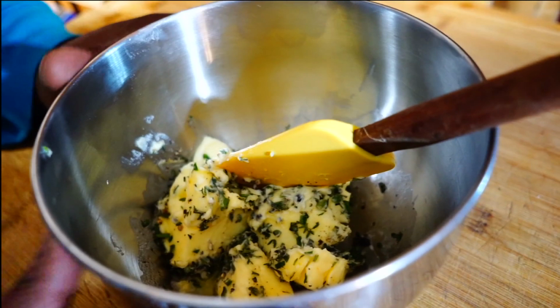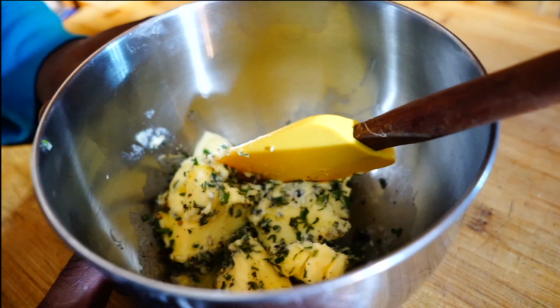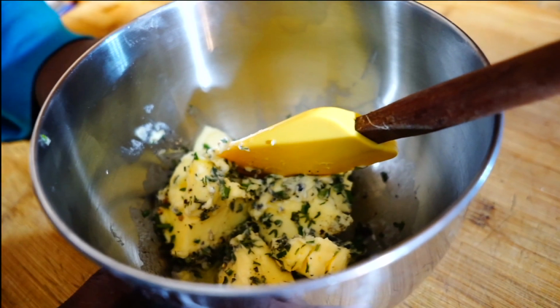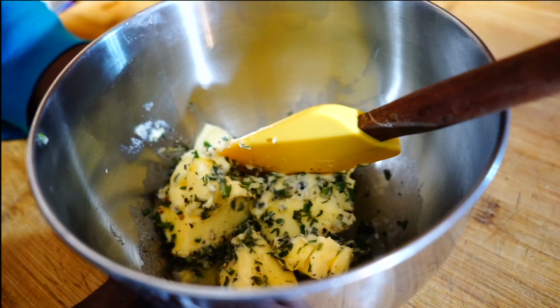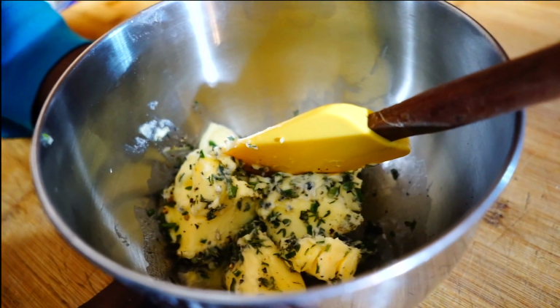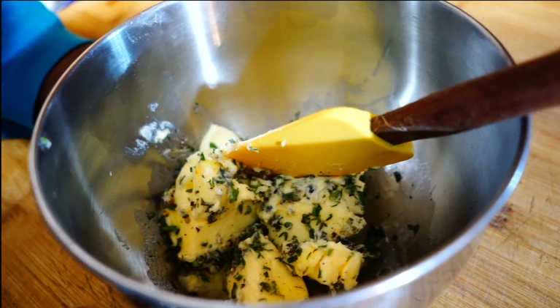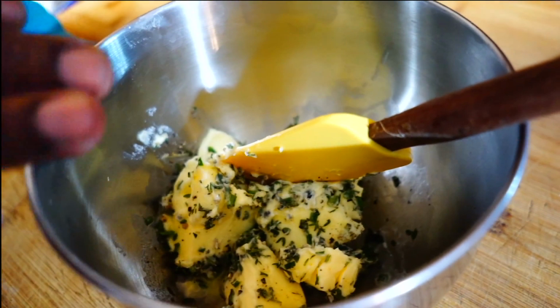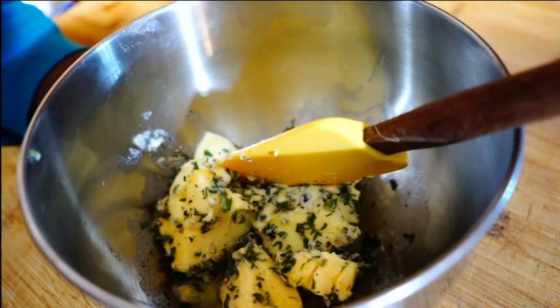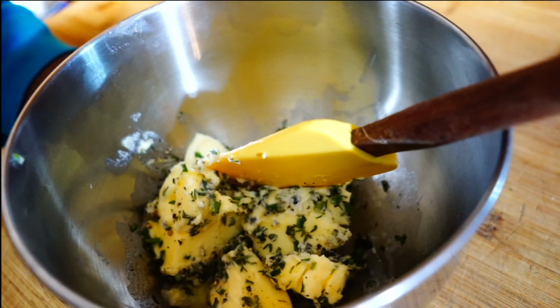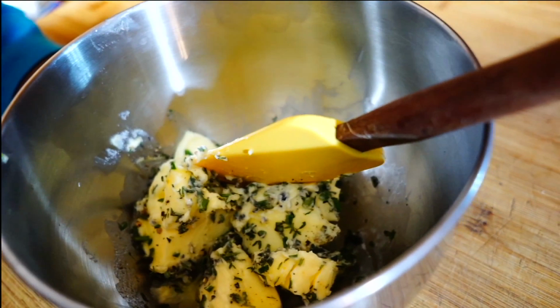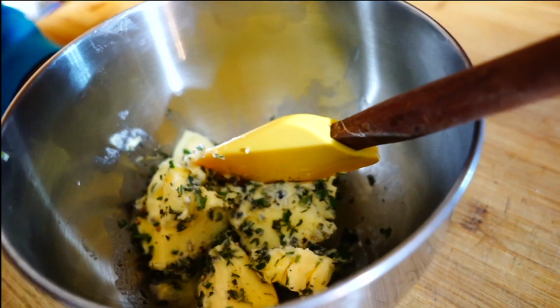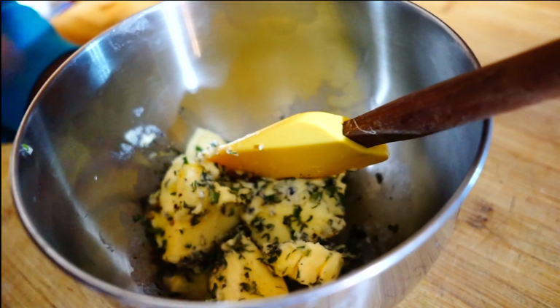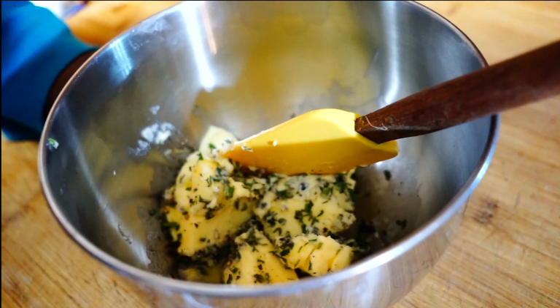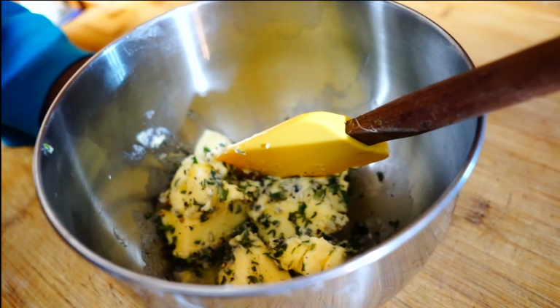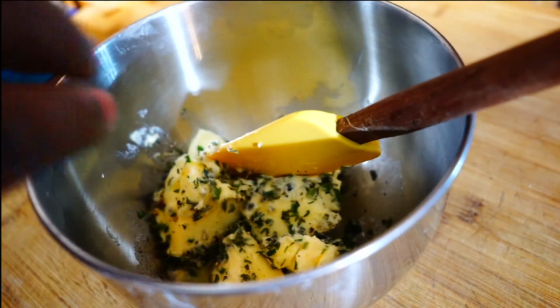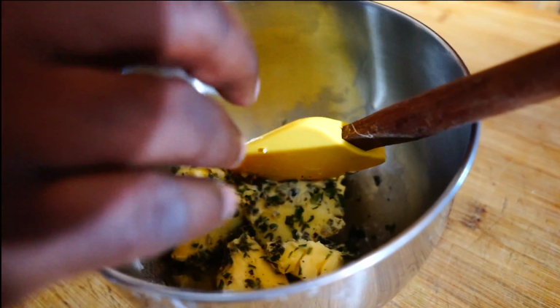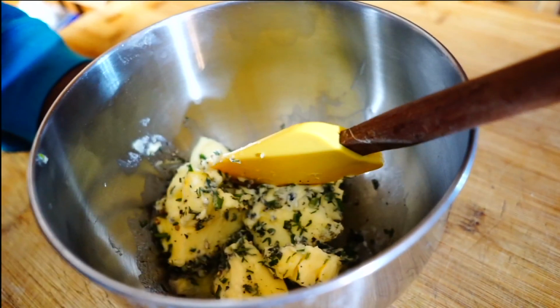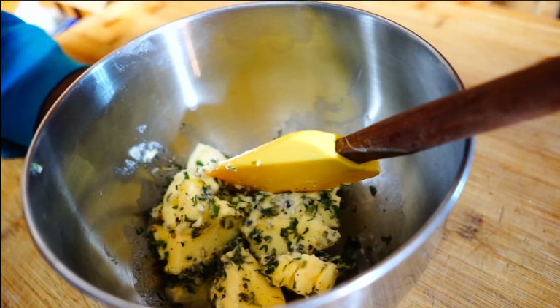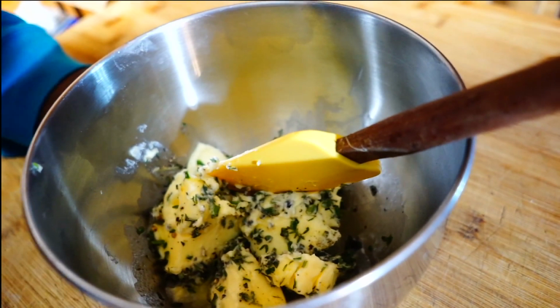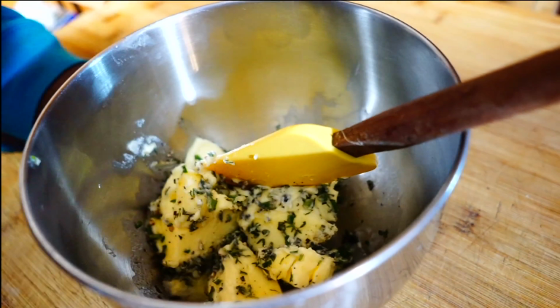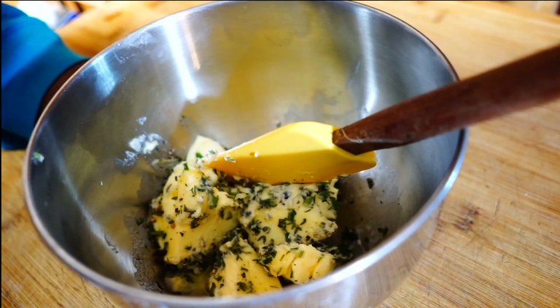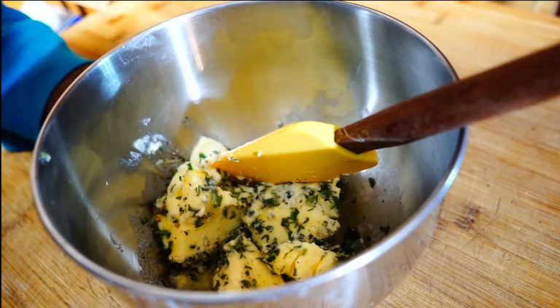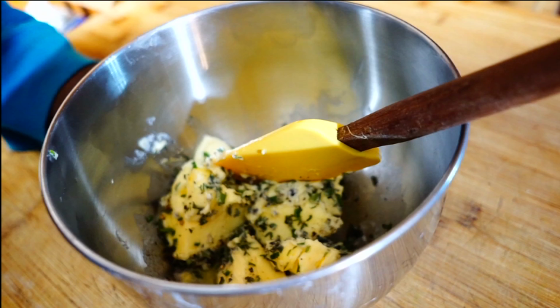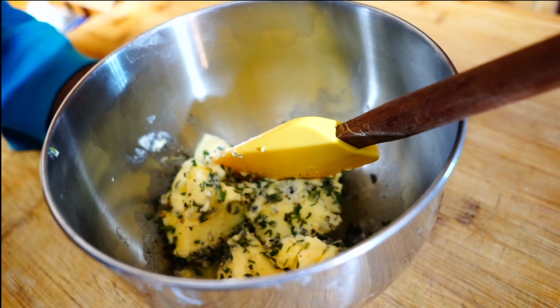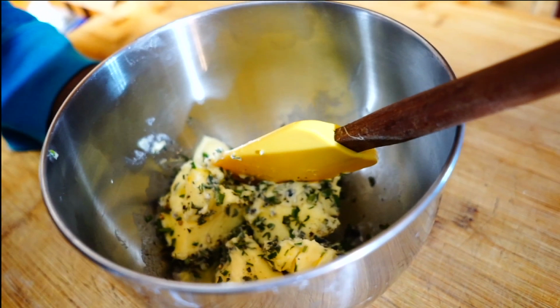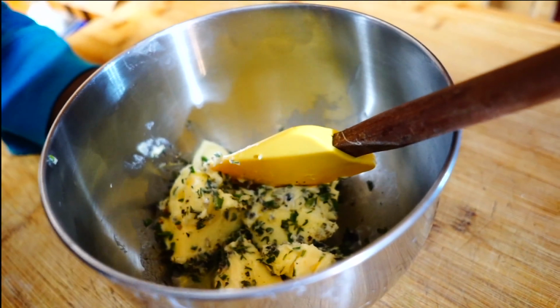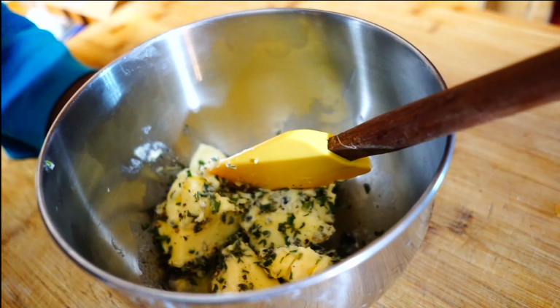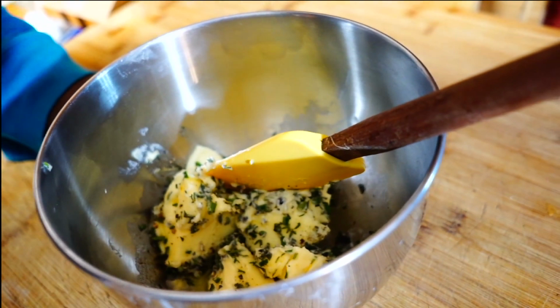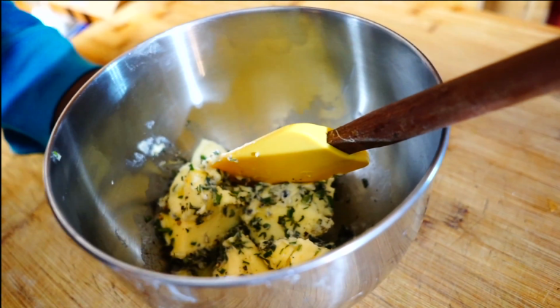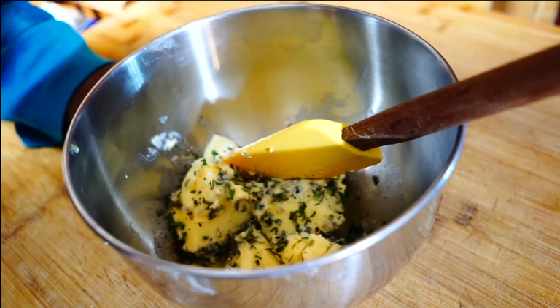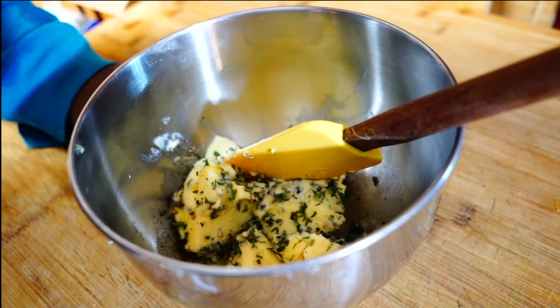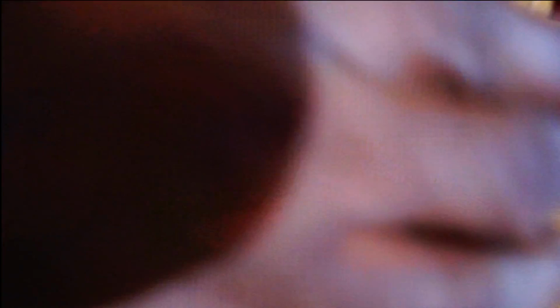I'm going to make herb butter right now. I've already put my ingredients in here. I just use unsalted butter, my herbs of choice, a little salt and cracked black pepper. Now I'm going to get it all and try to incorporate it all throughout the butter.